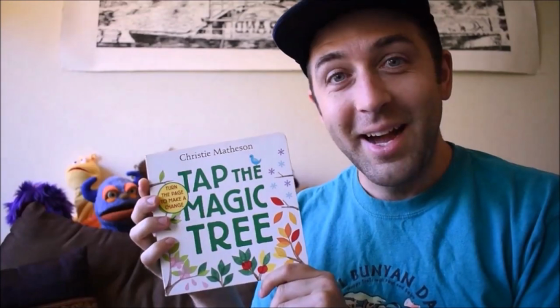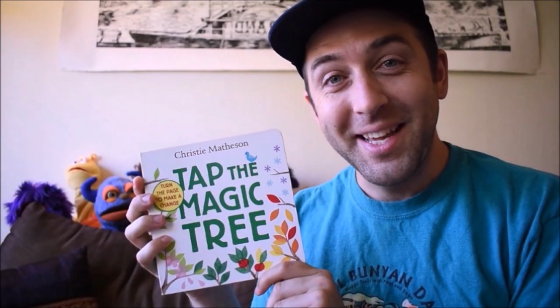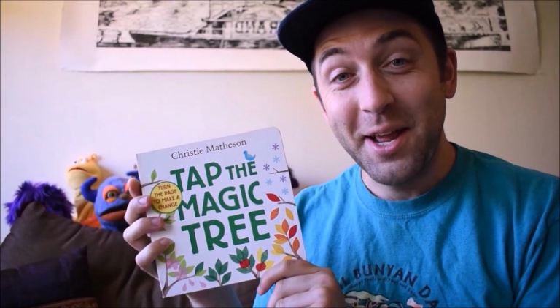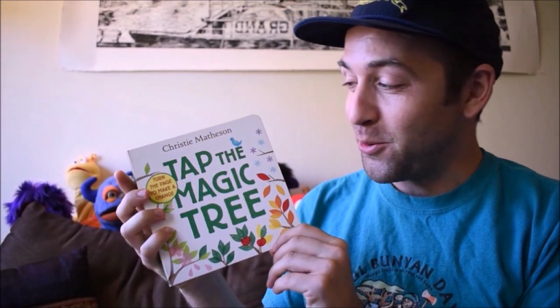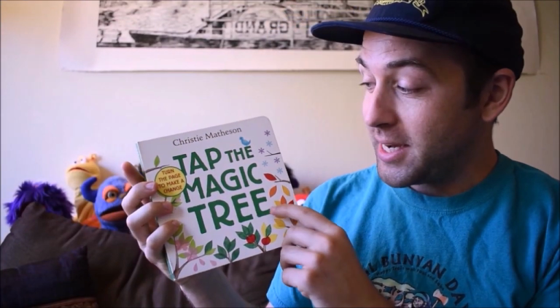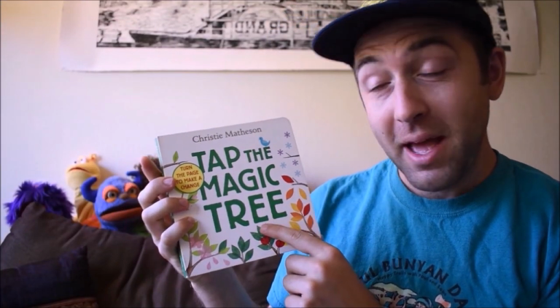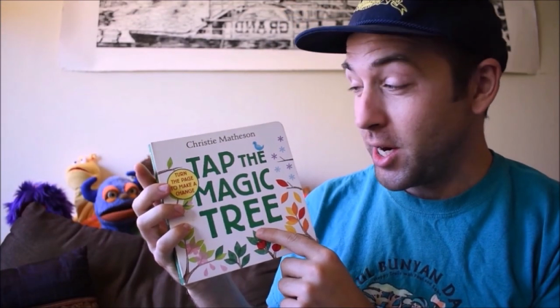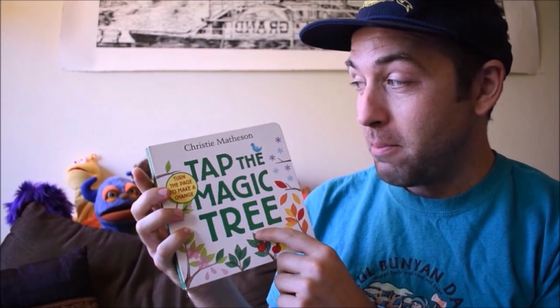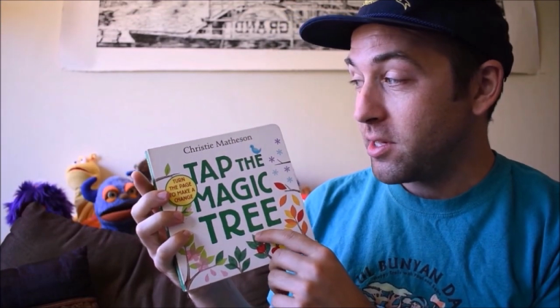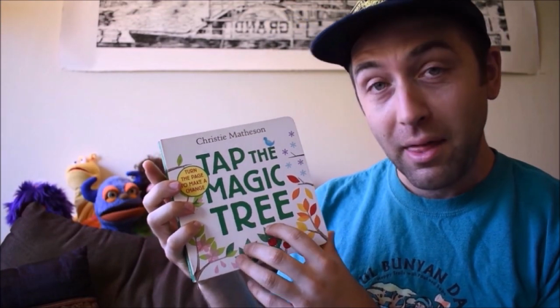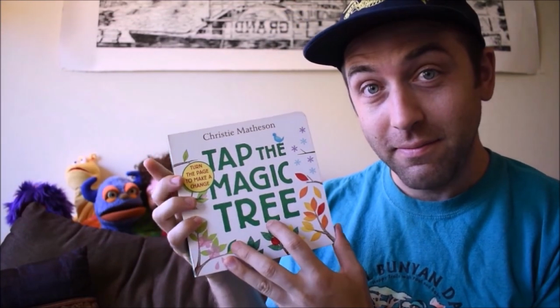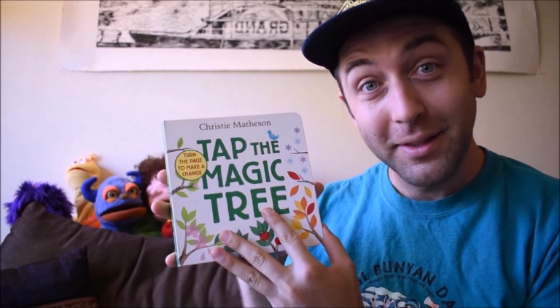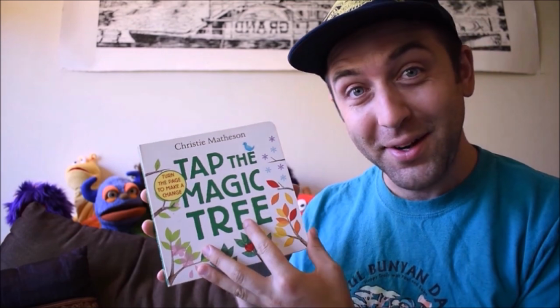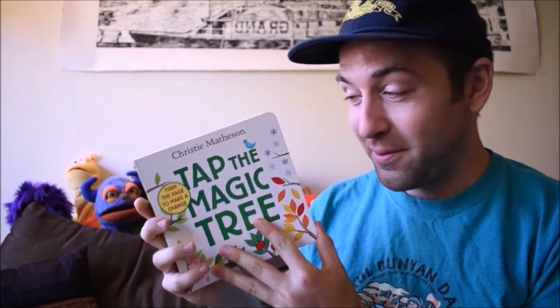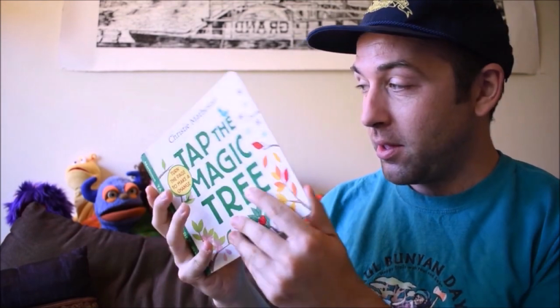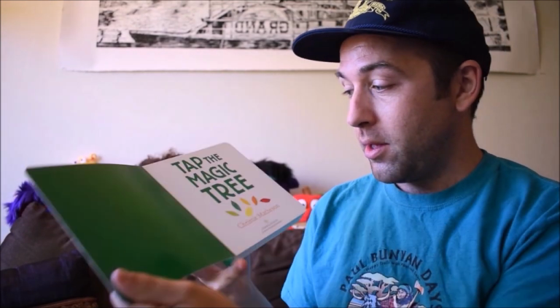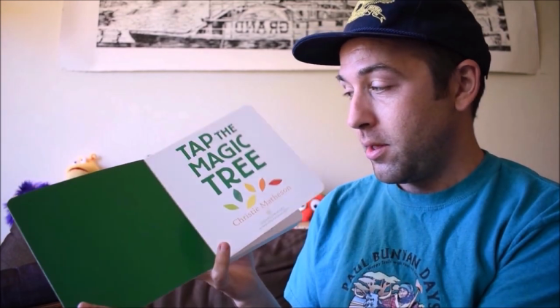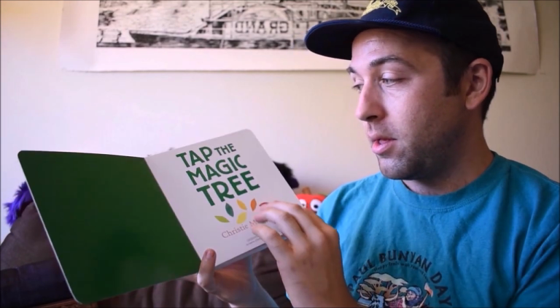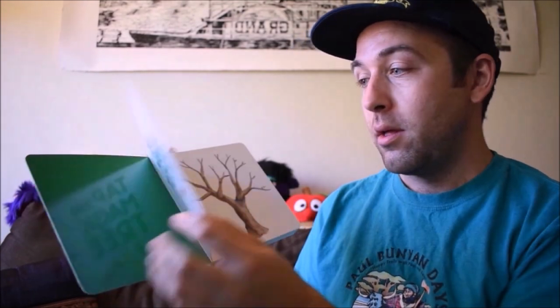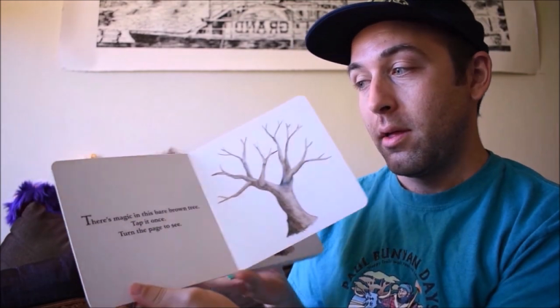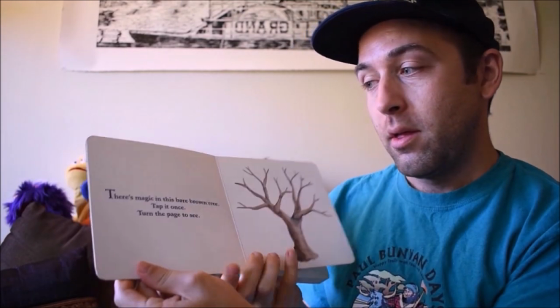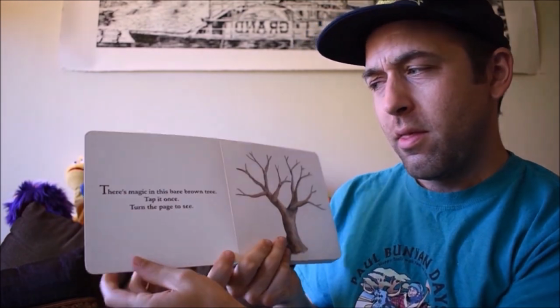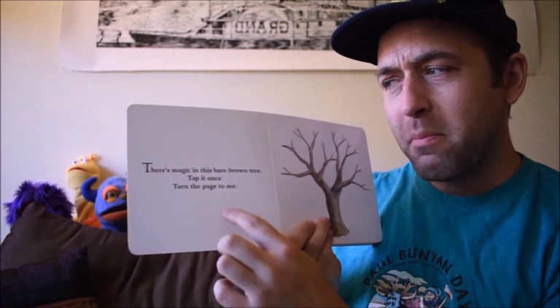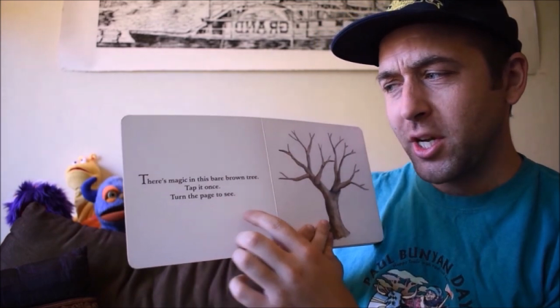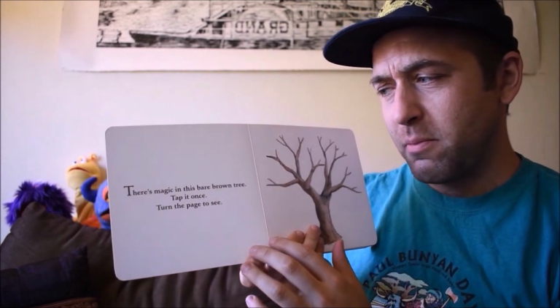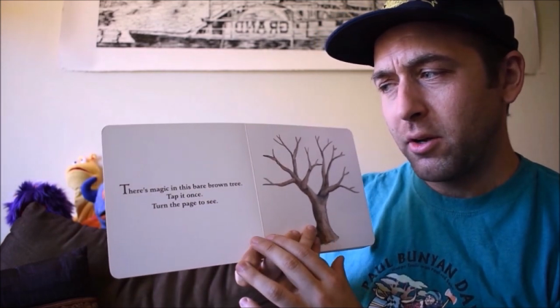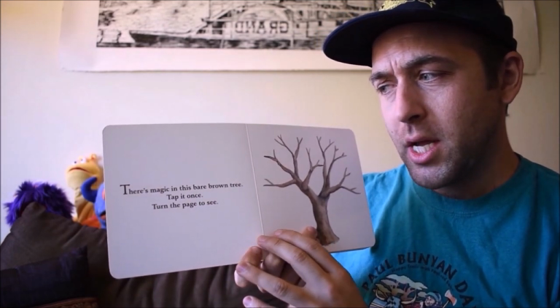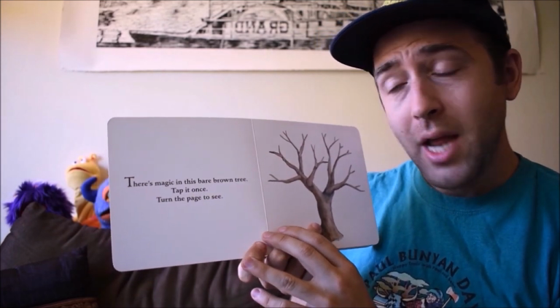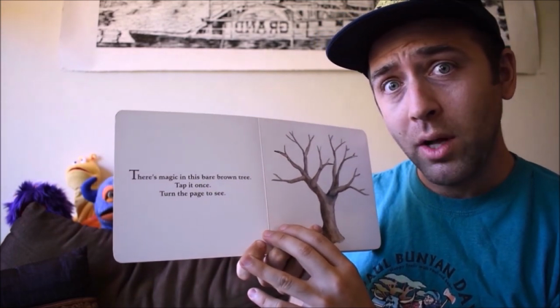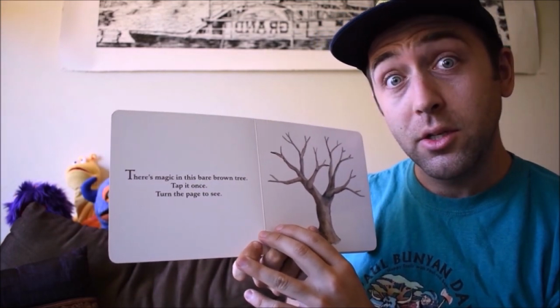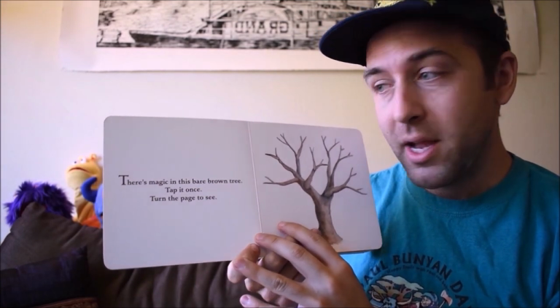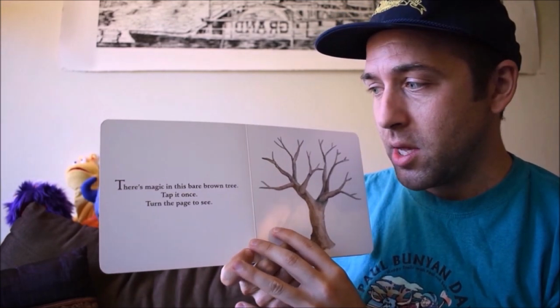Hi everybody. Today we're going to read Tap the Magic Tree by Christy Matheson. Let's get started. There's magic in this bare brown tree. Tap it once. Turn the page to see.